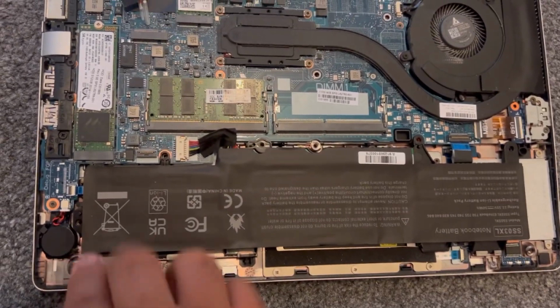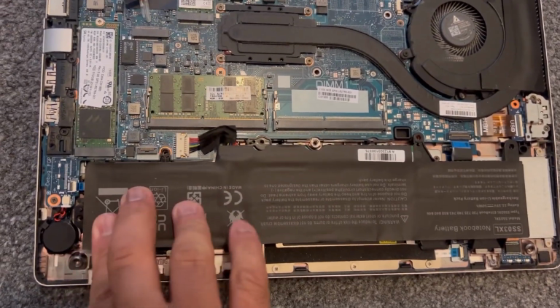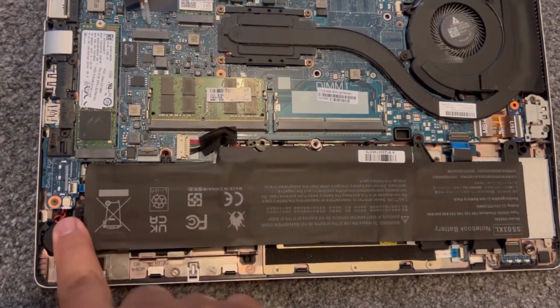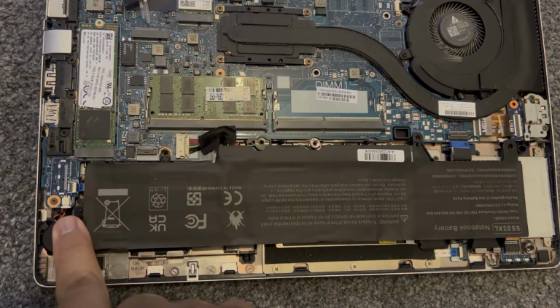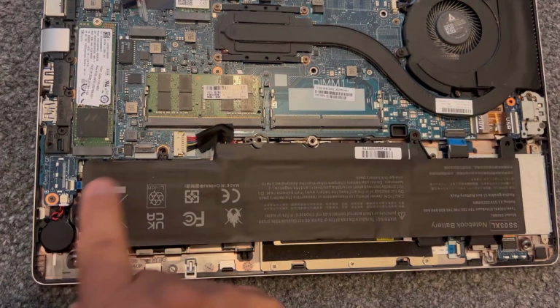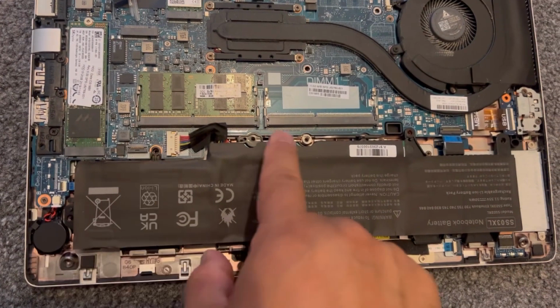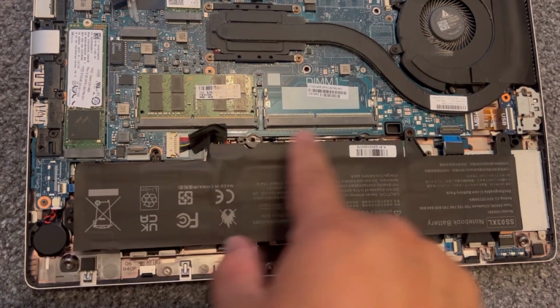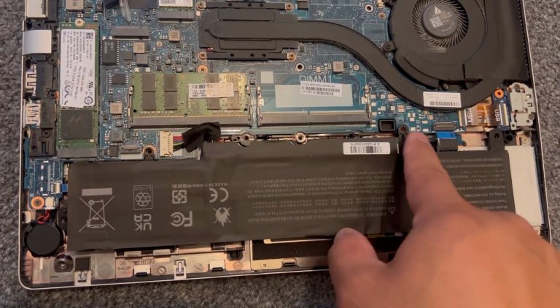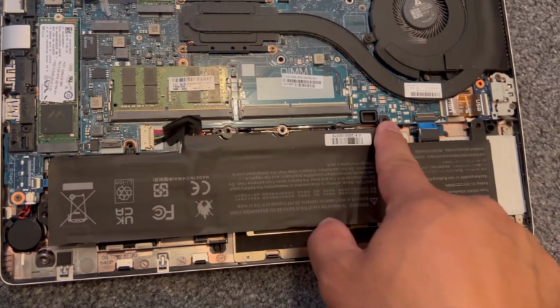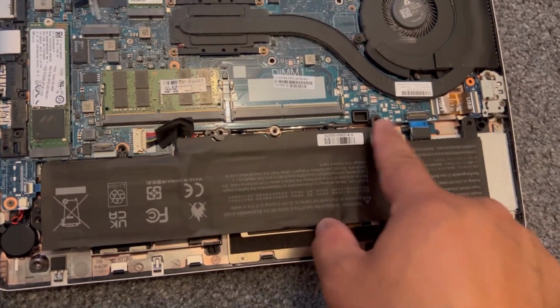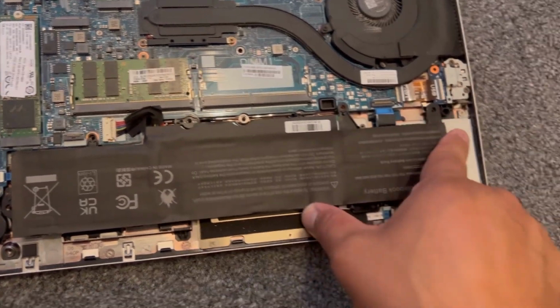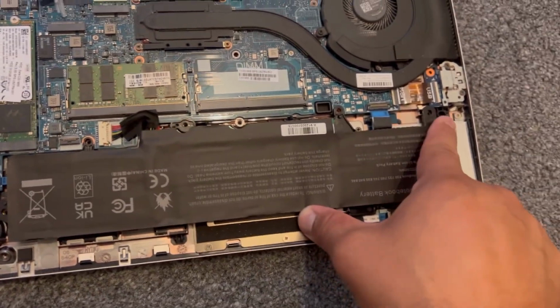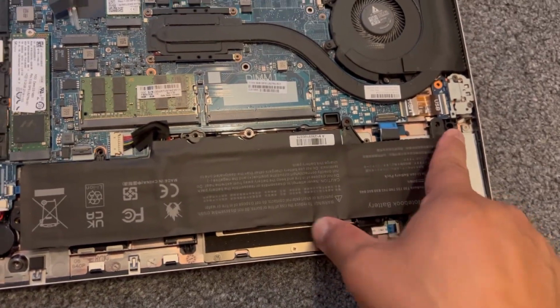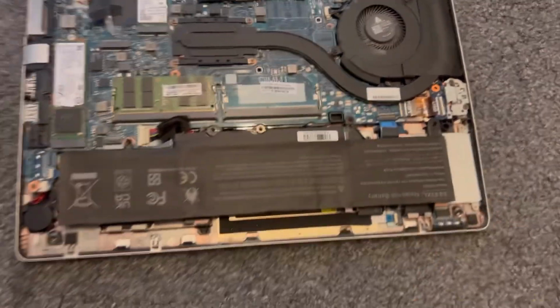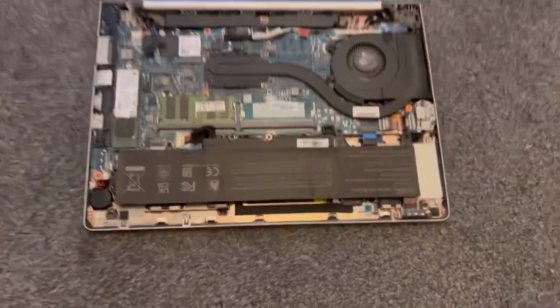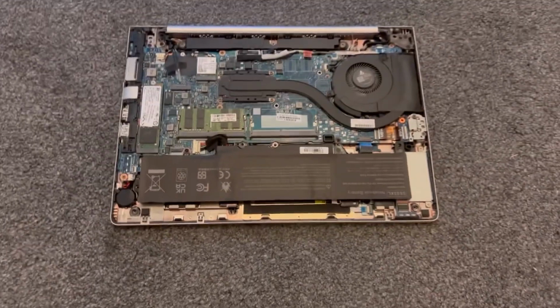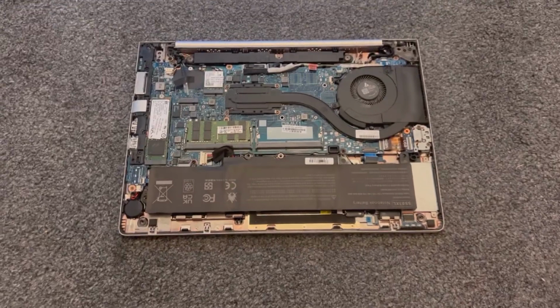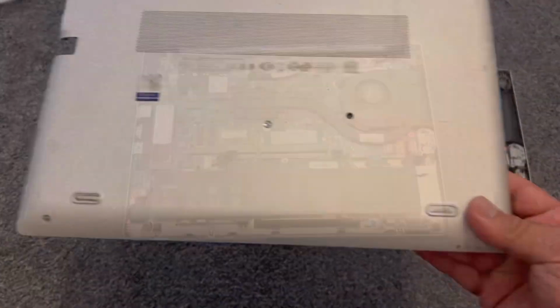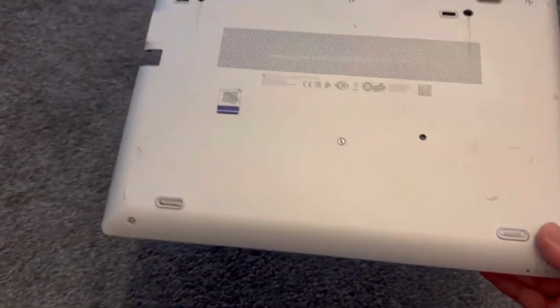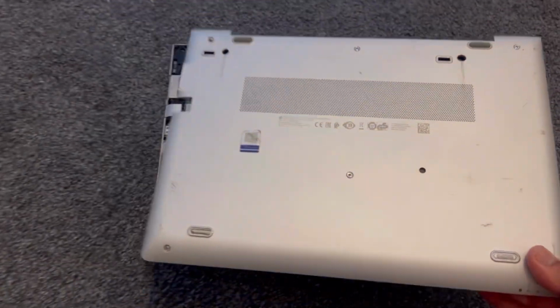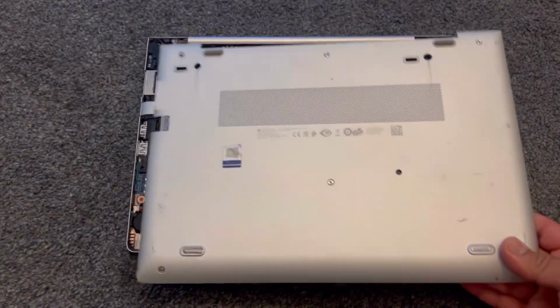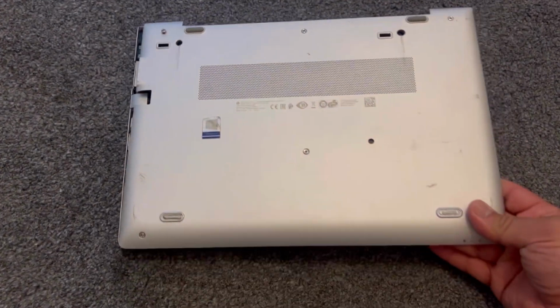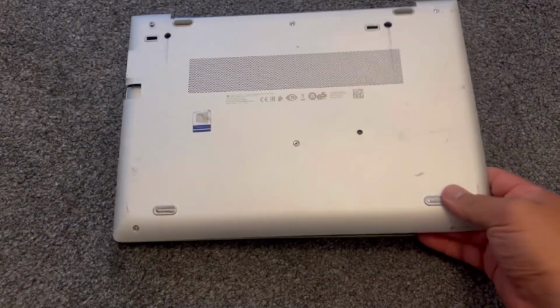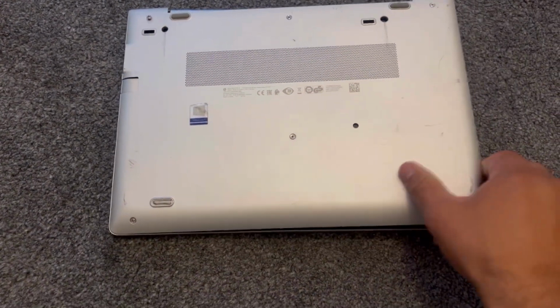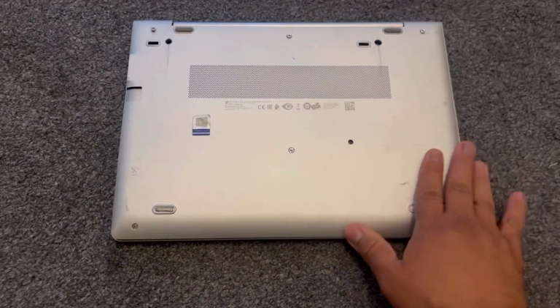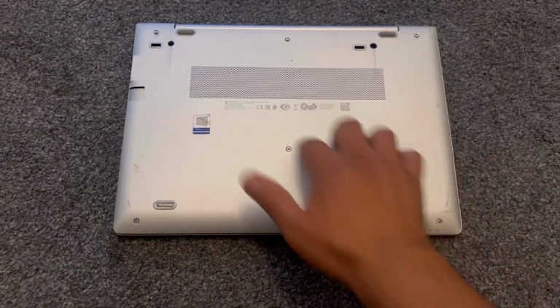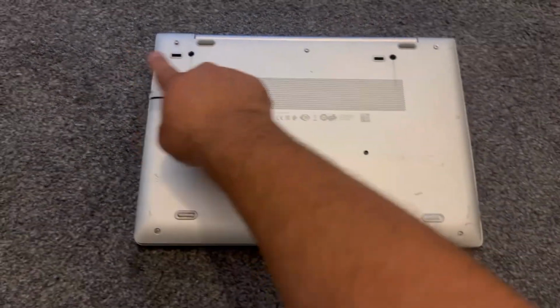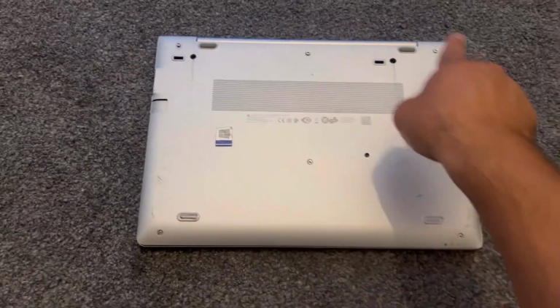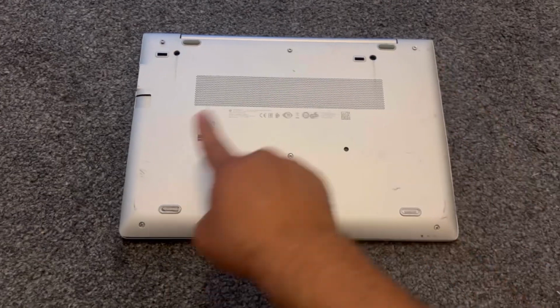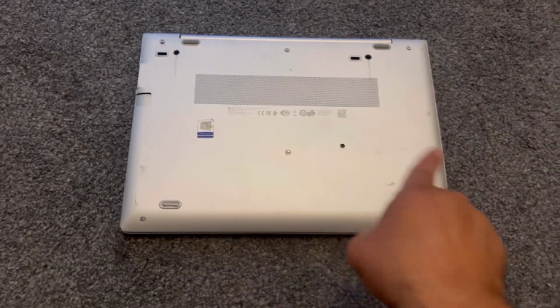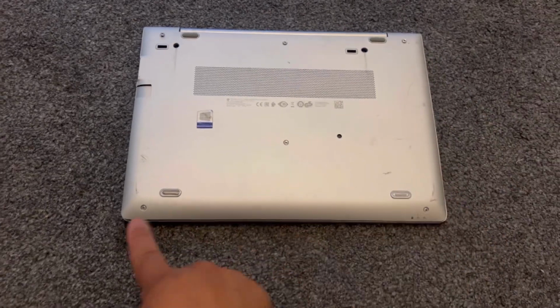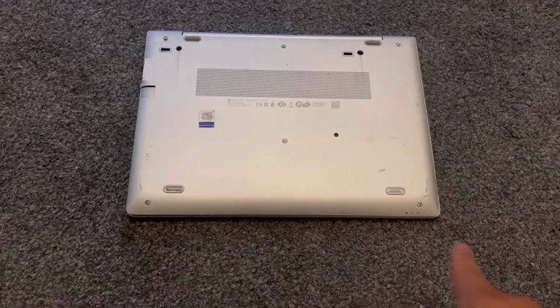One, two, three, four, five — that's it. All you've got to do now is put the back cover back on, tighten all the screws, and you're done.